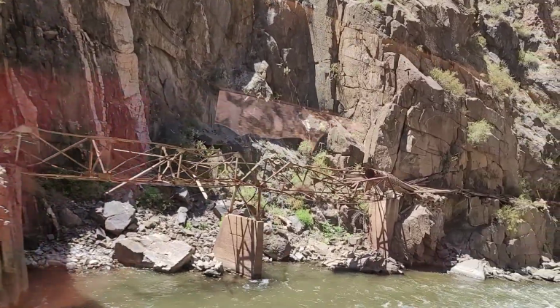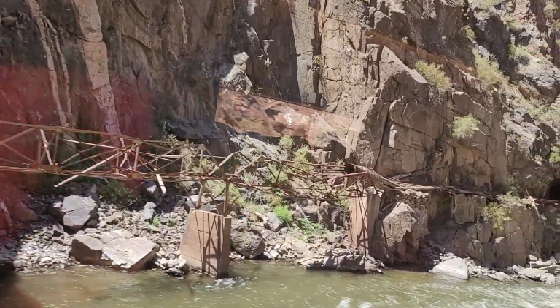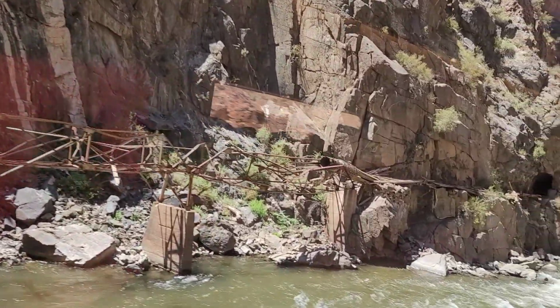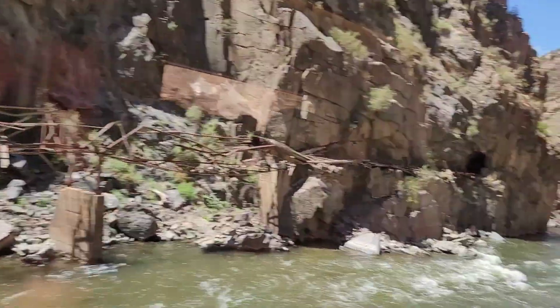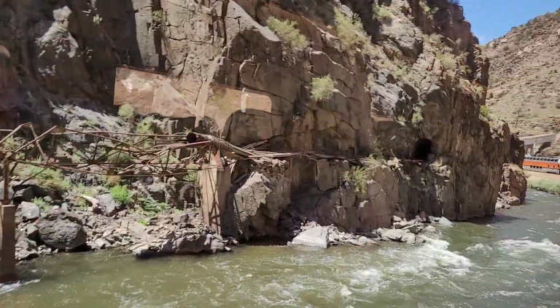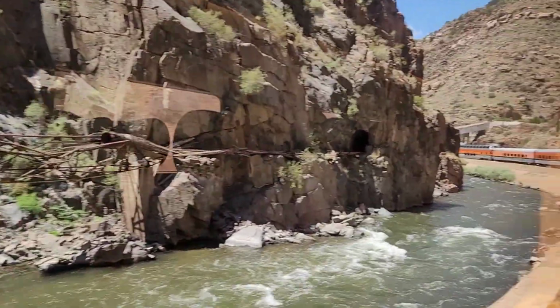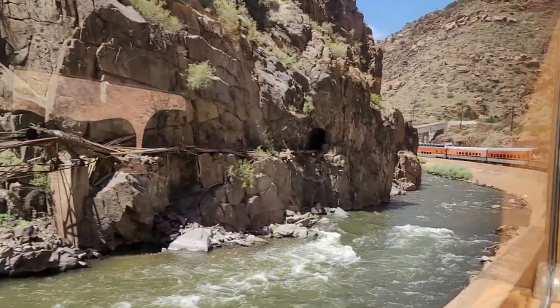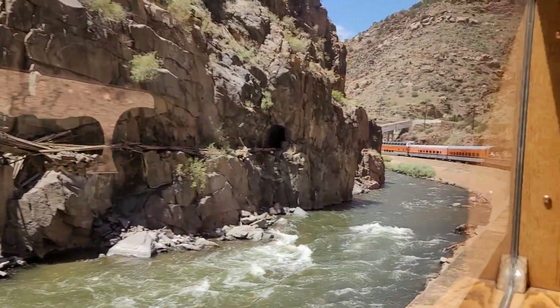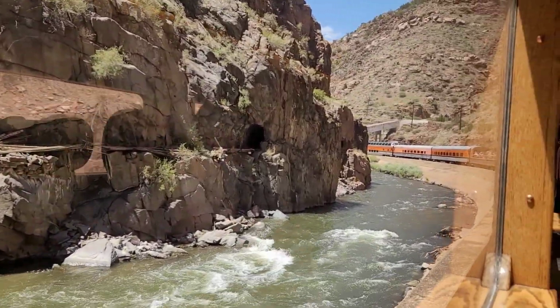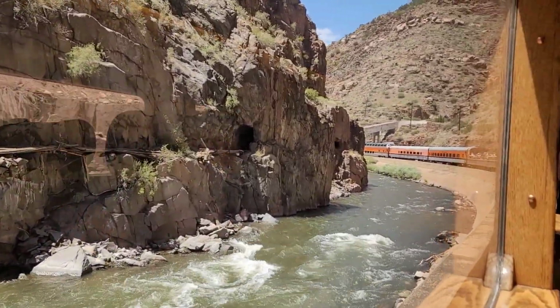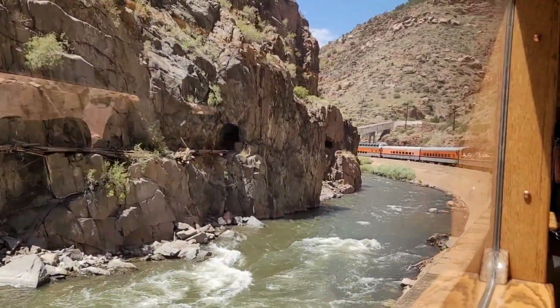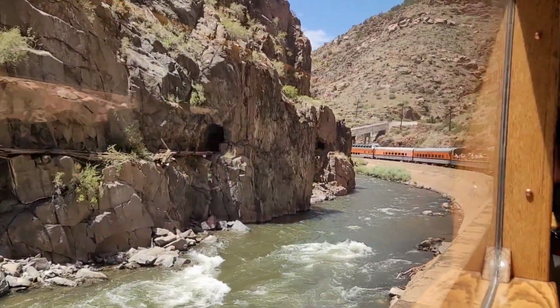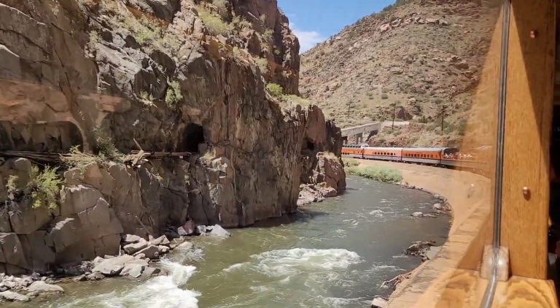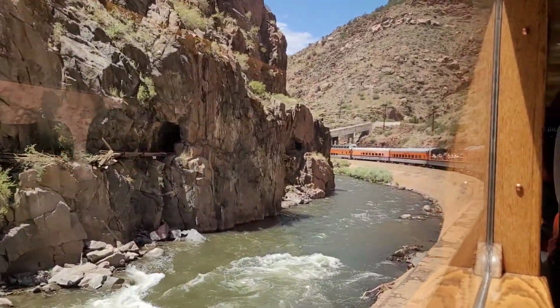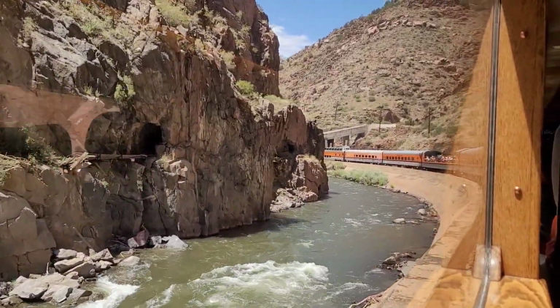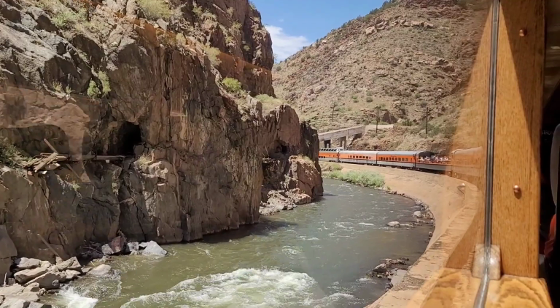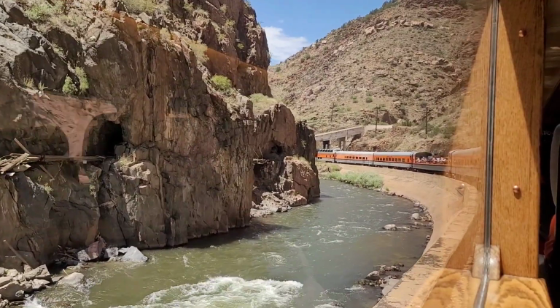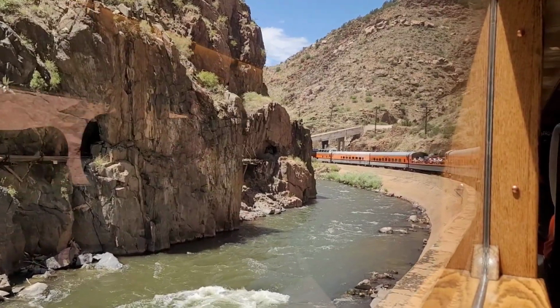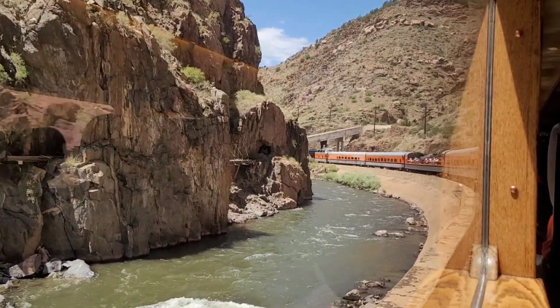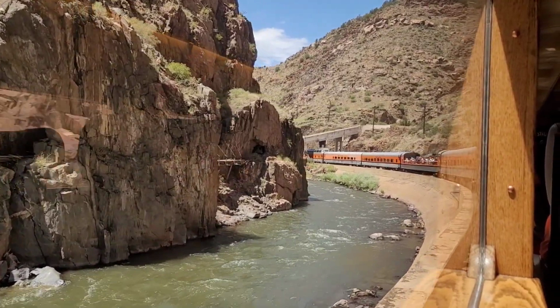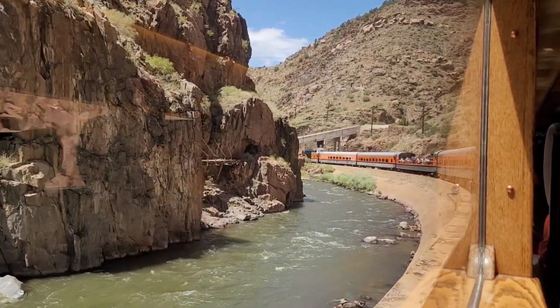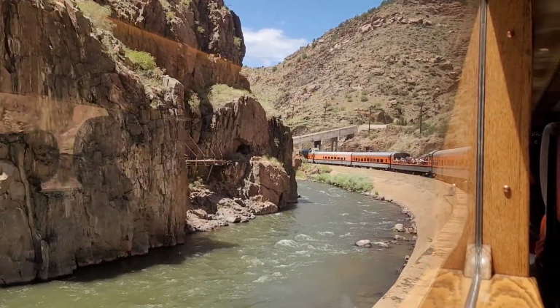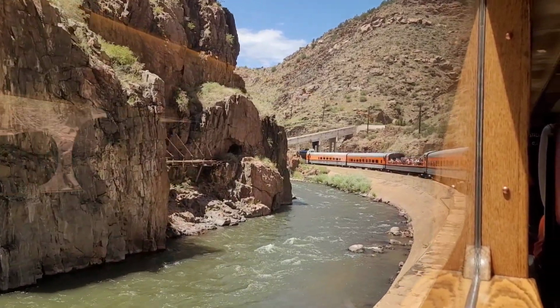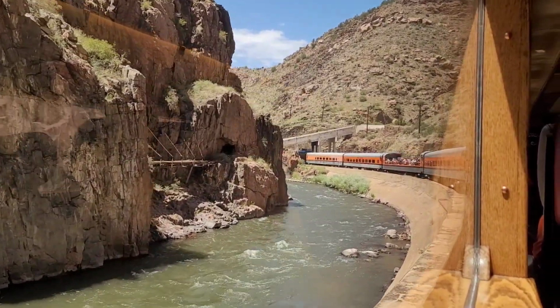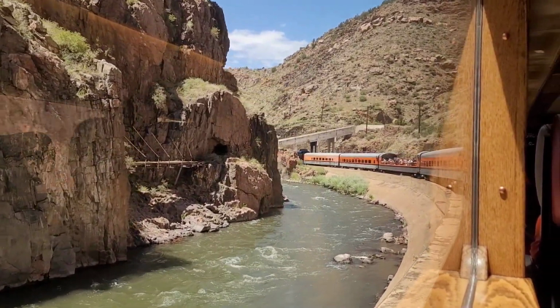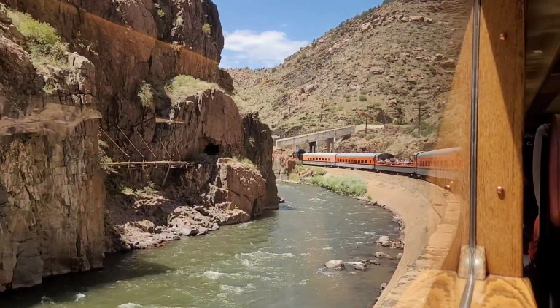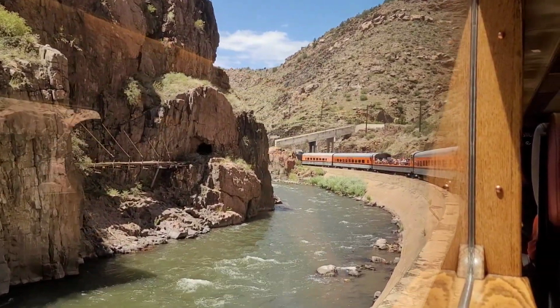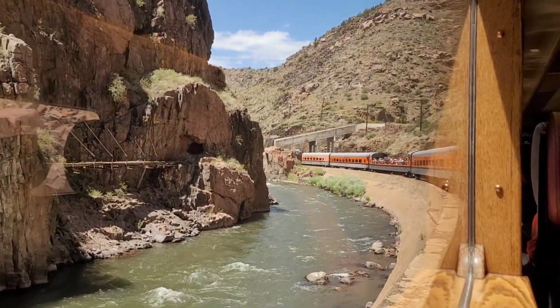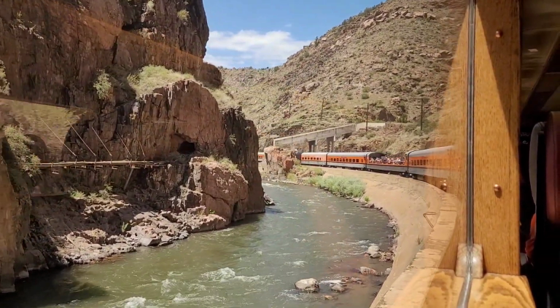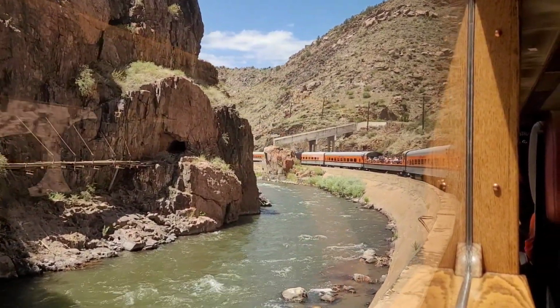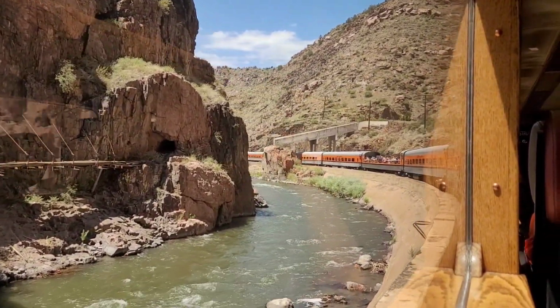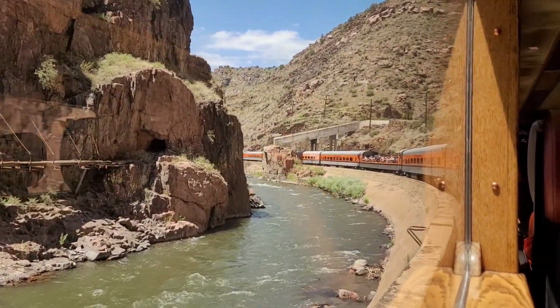Today, we stop on the Hanging Bridge in order to remember those who traveled before us and share the same spectacular views they once enjoyed.